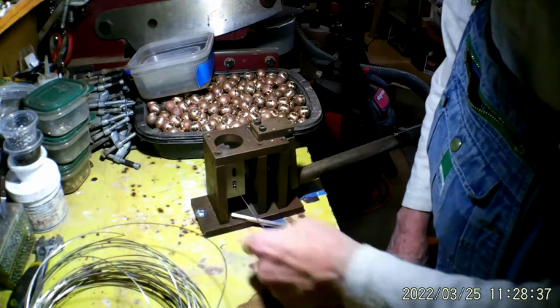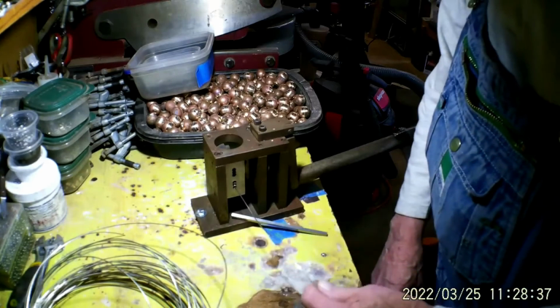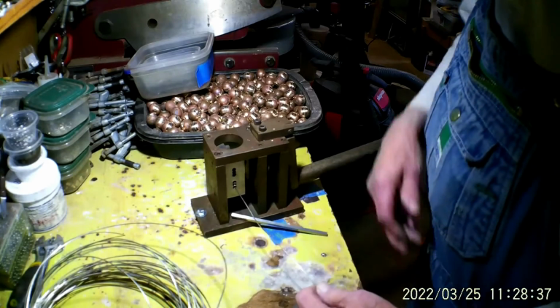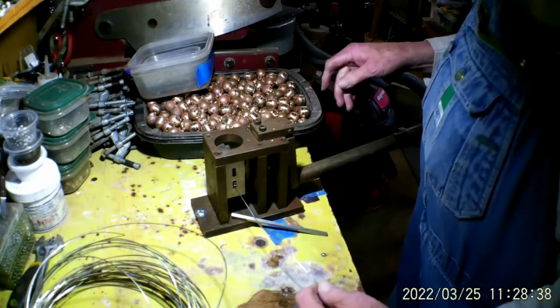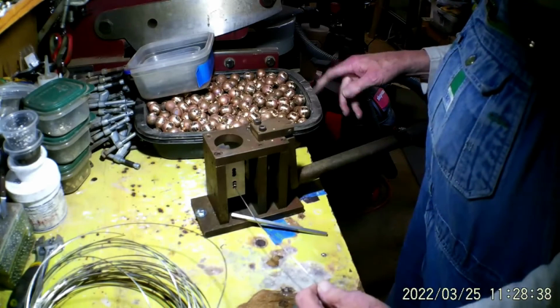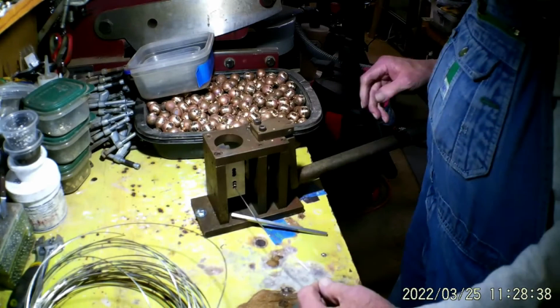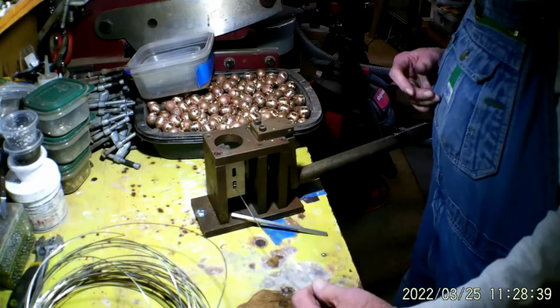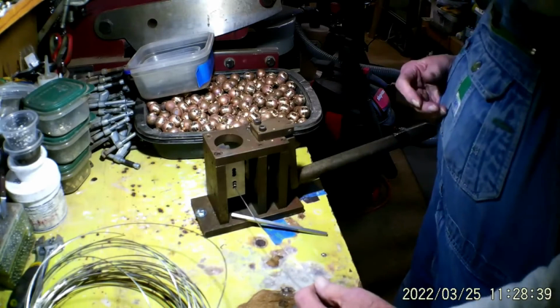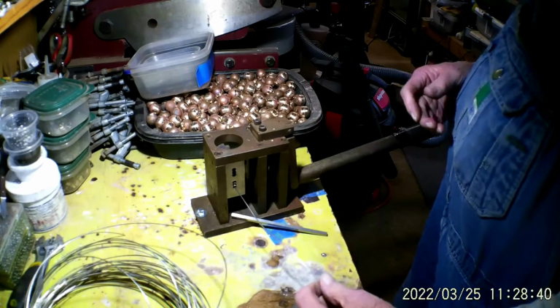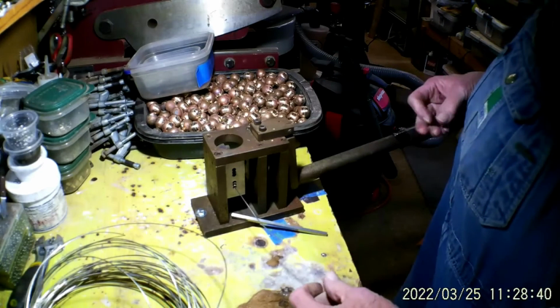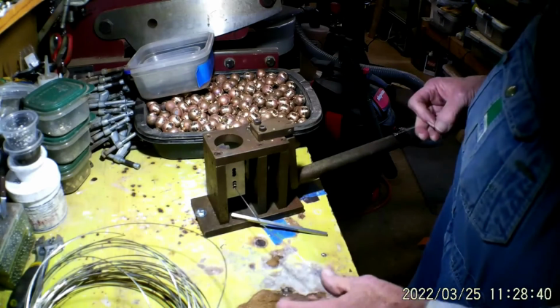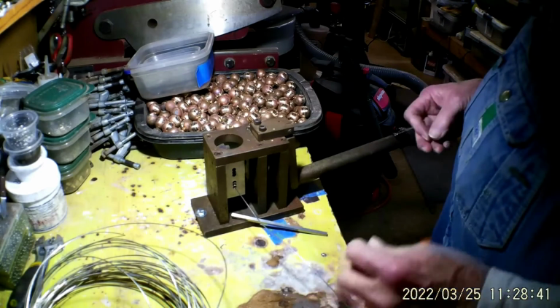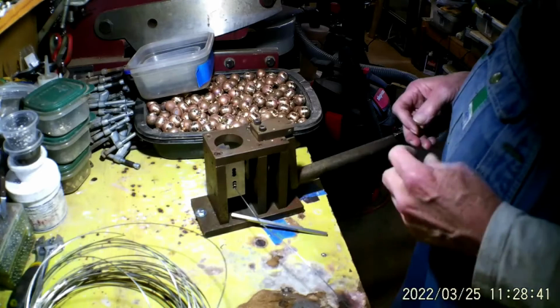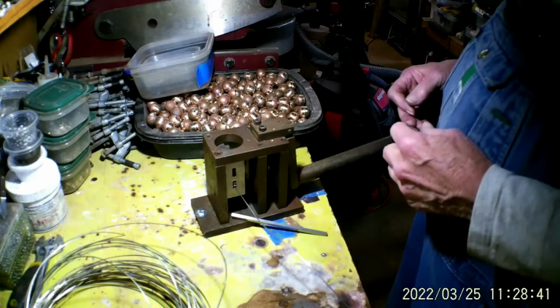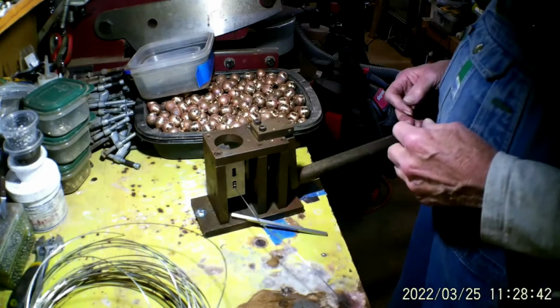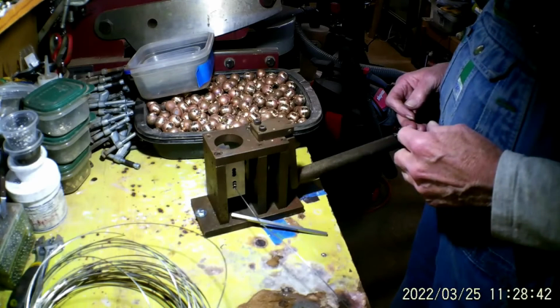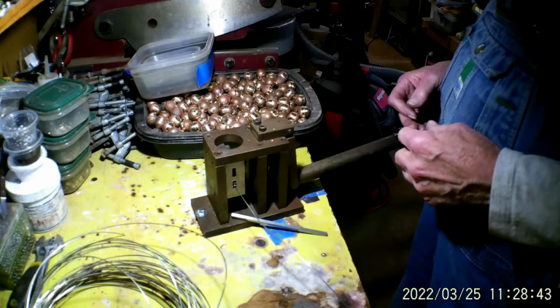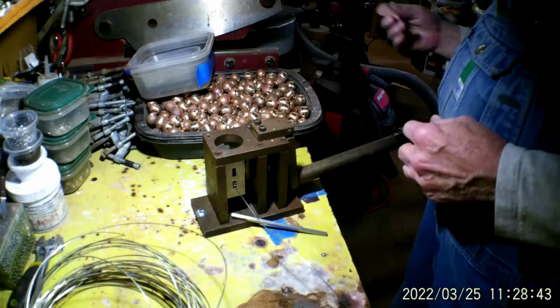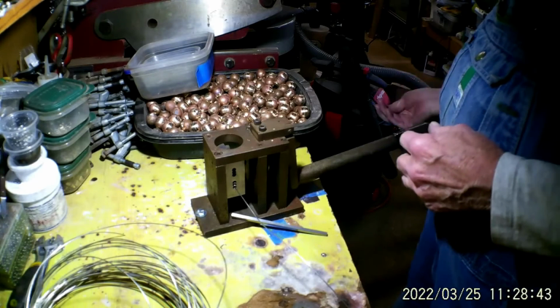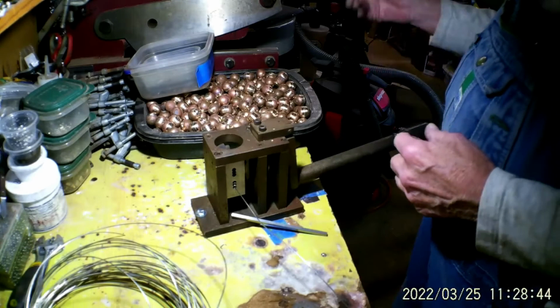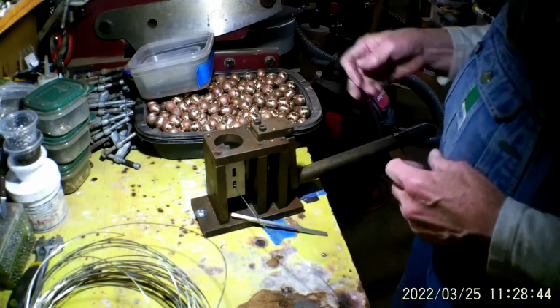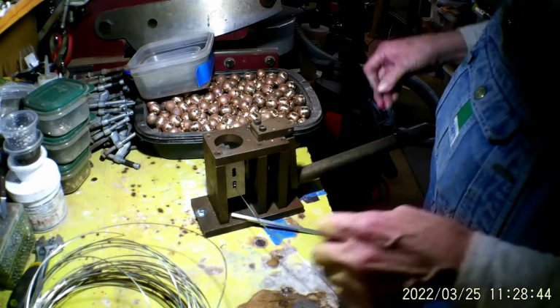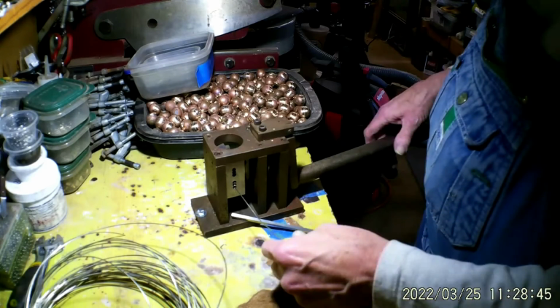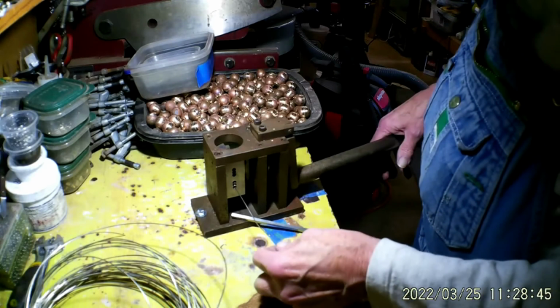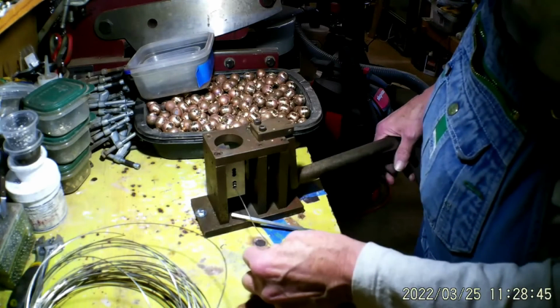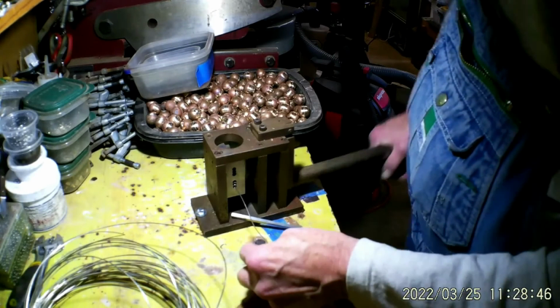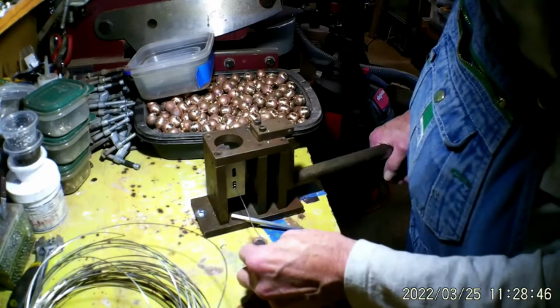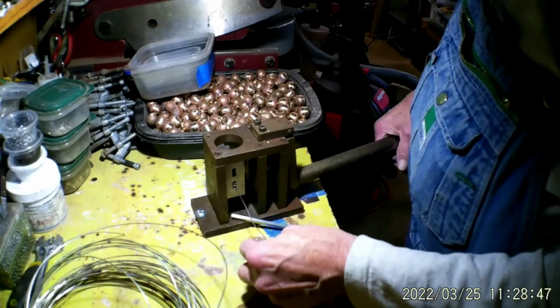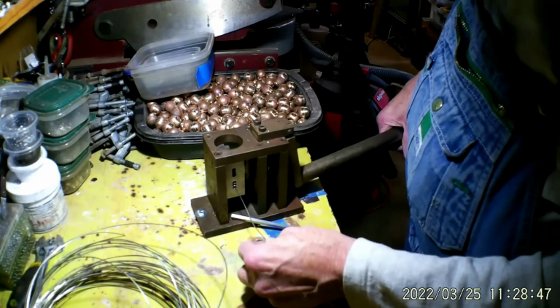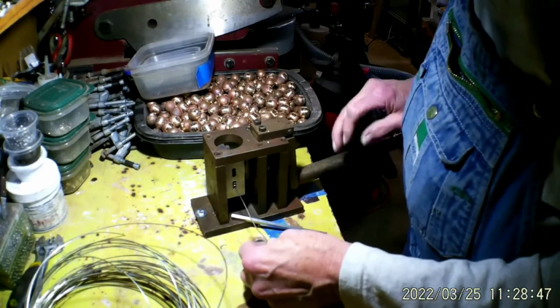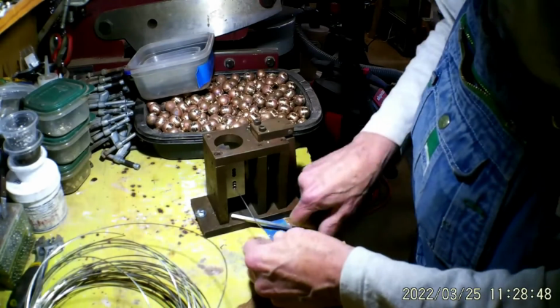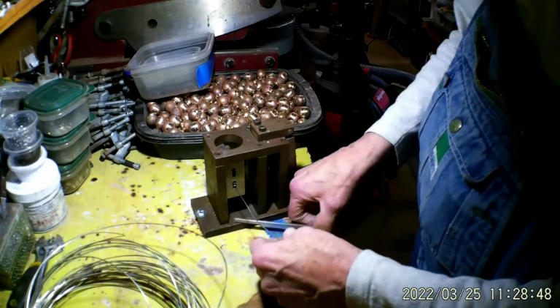This tray over here has 400 bales in it — well, between 380 and 400. So that means...